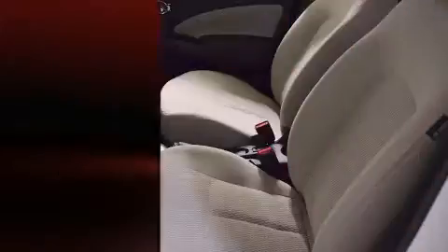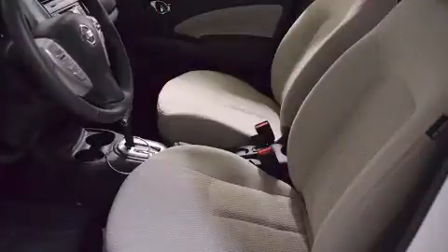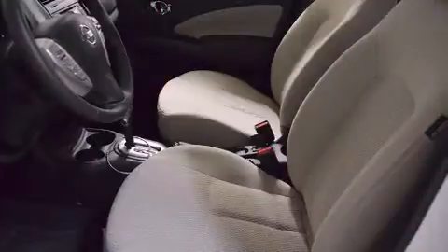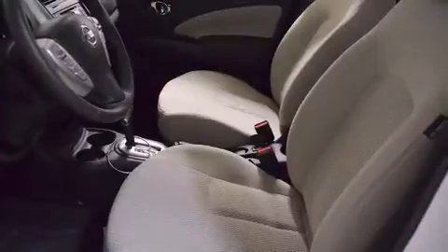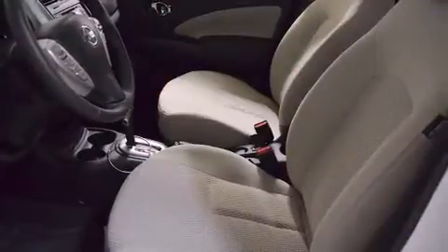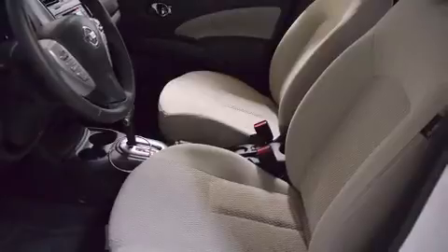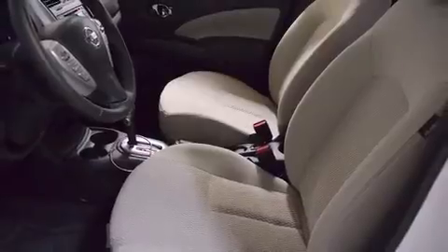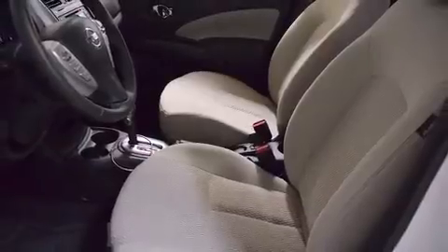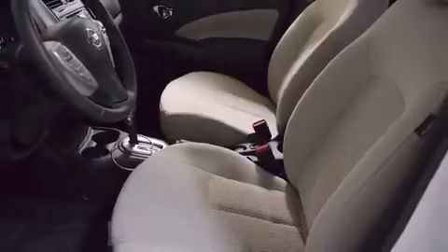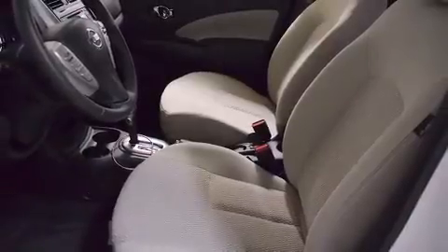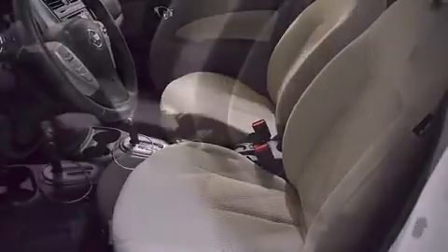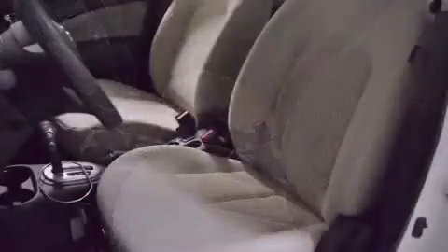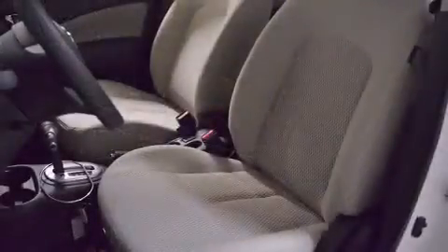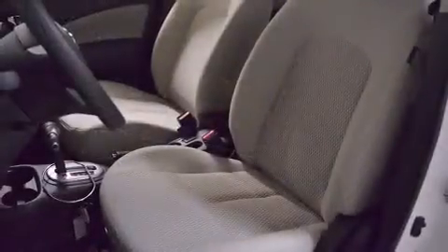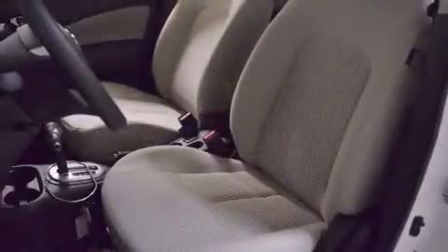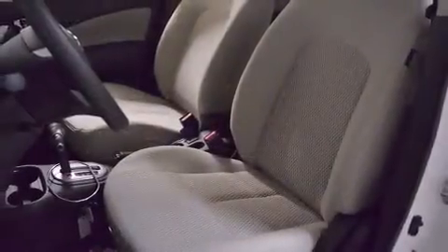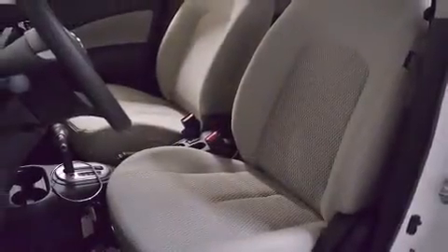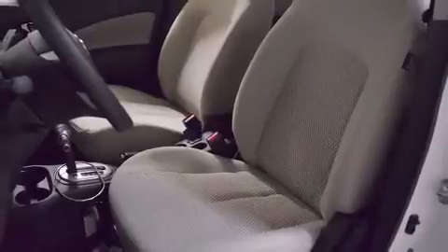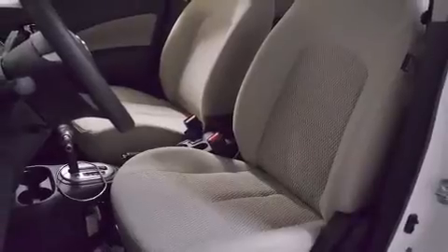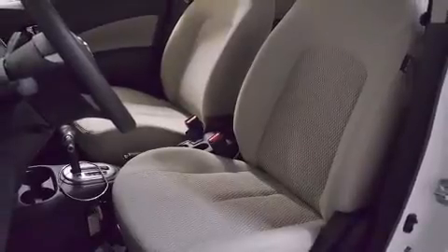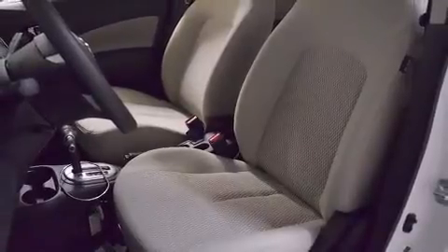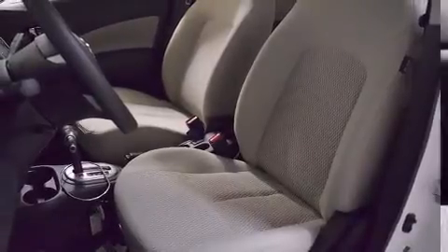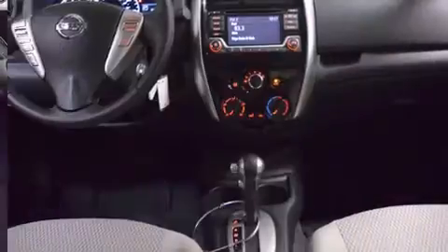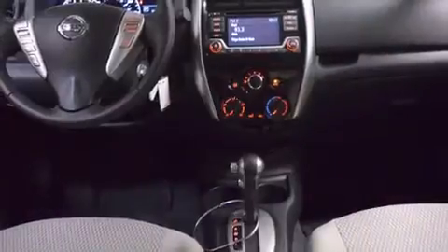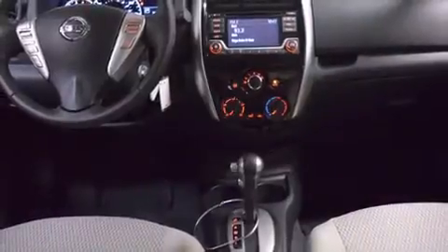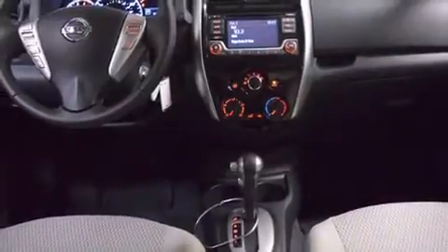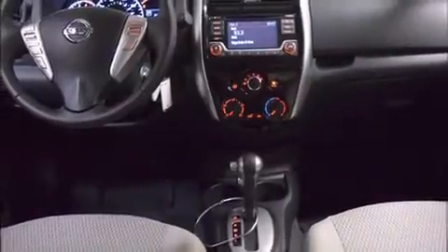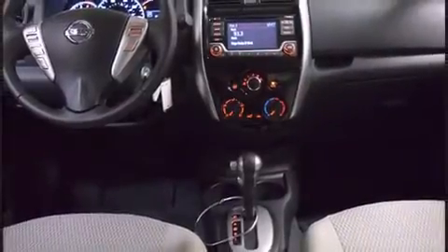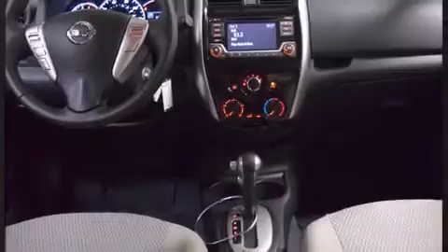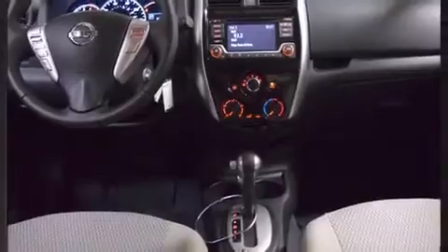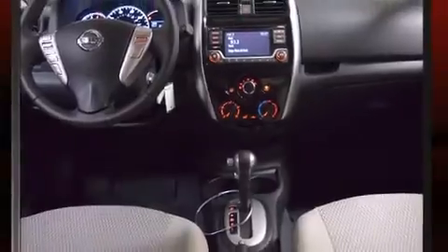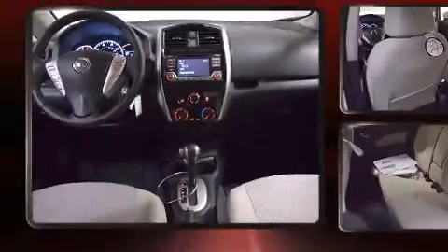The following features are included: a rear window wiper, a tachometer, a trip computer, and more. Storage solutions are integrated throughout the interior, demonstrating thoughtful attention to detail.